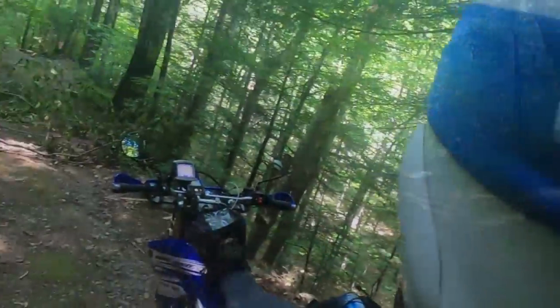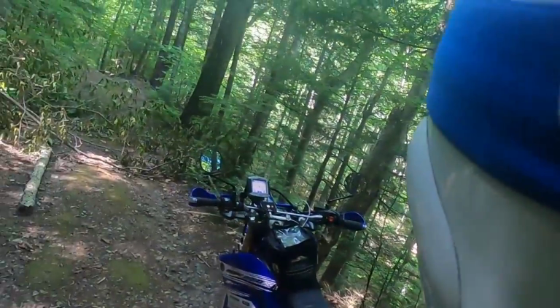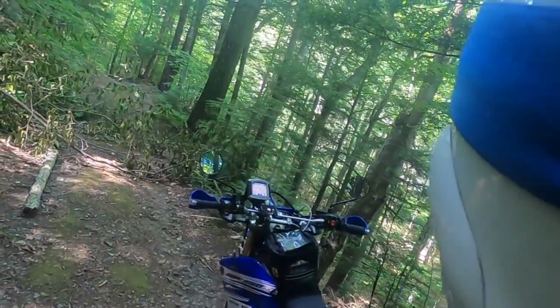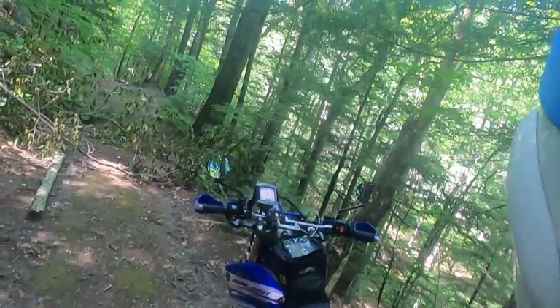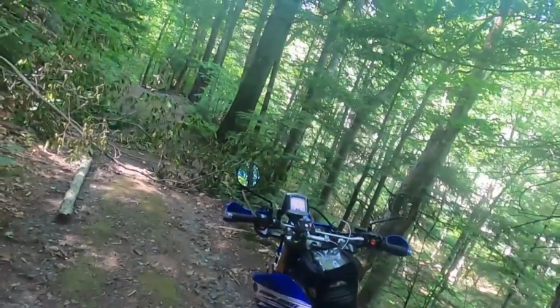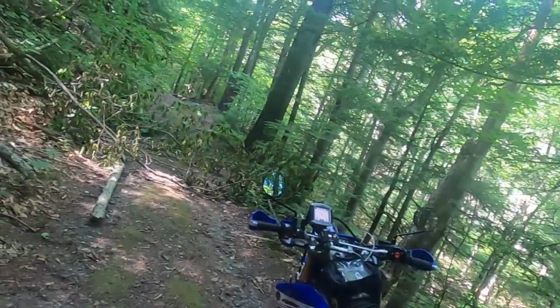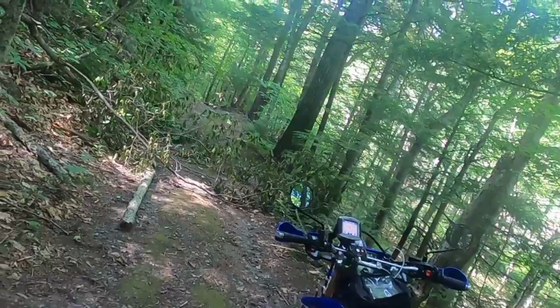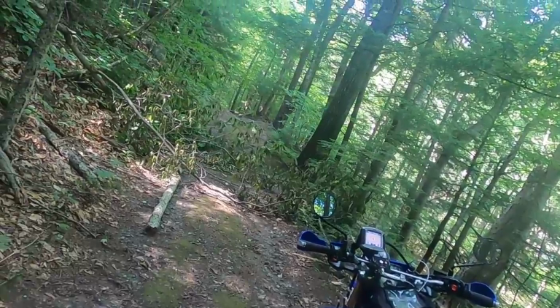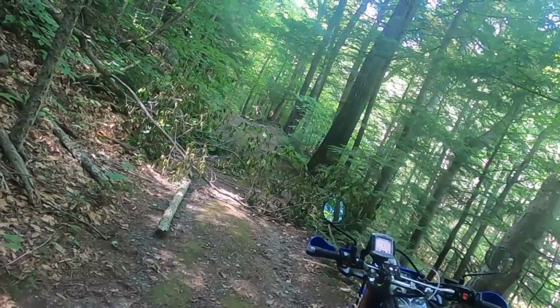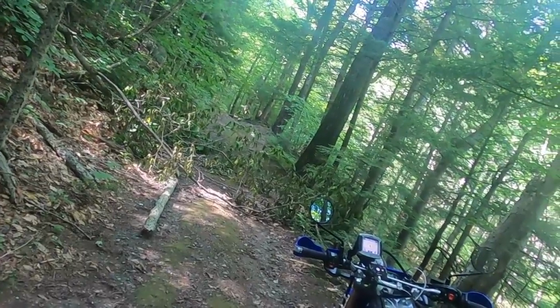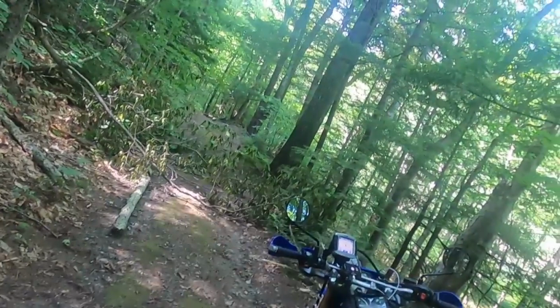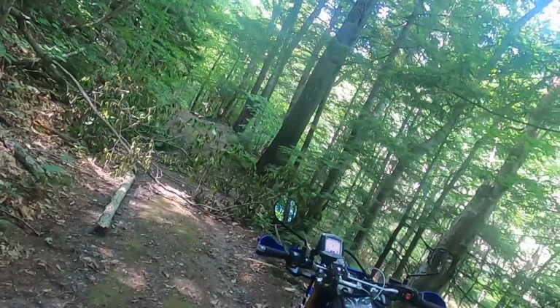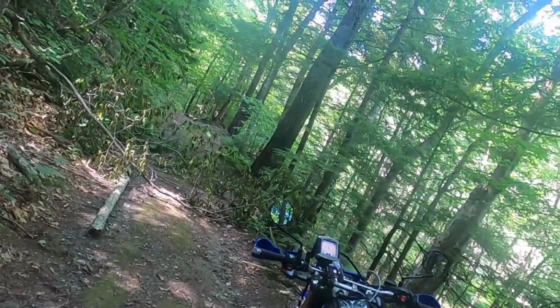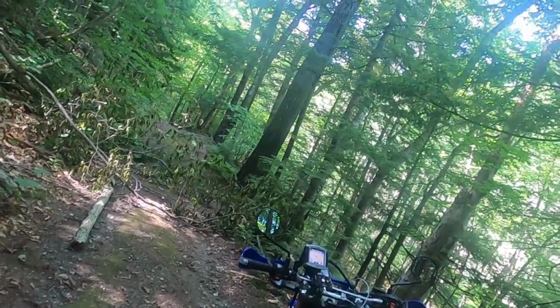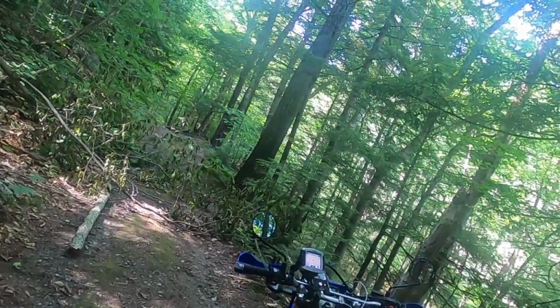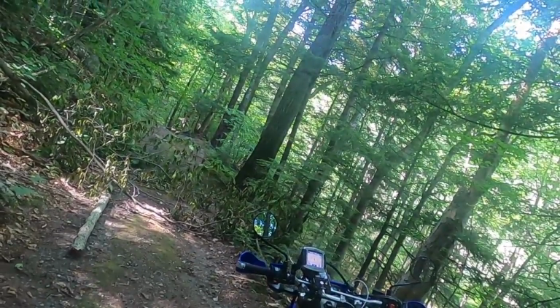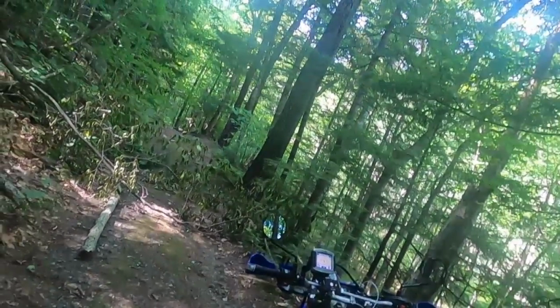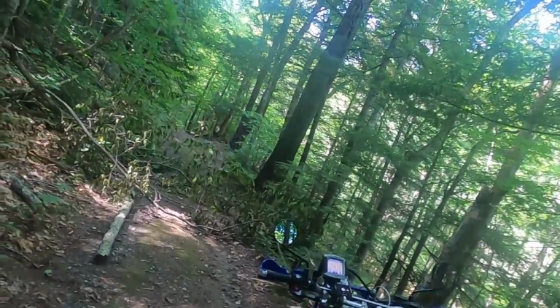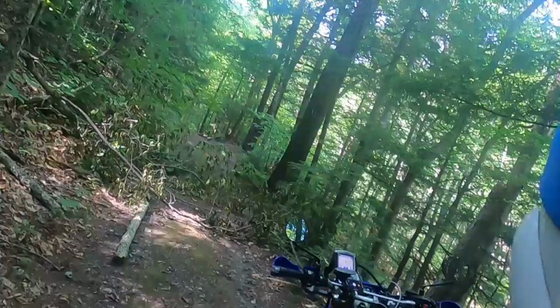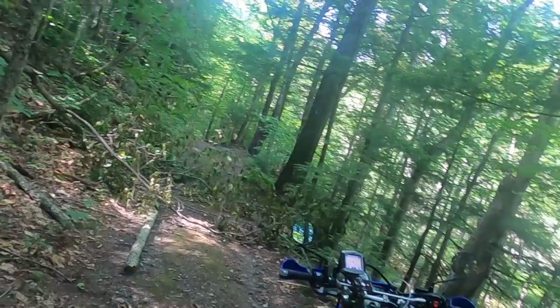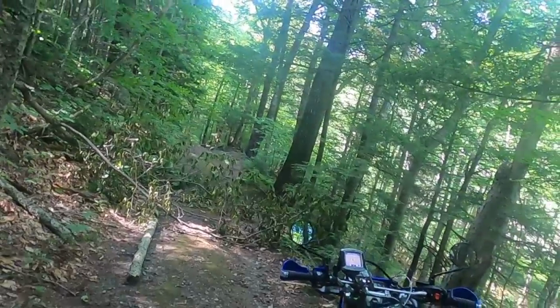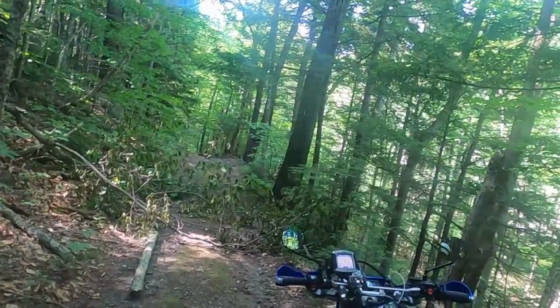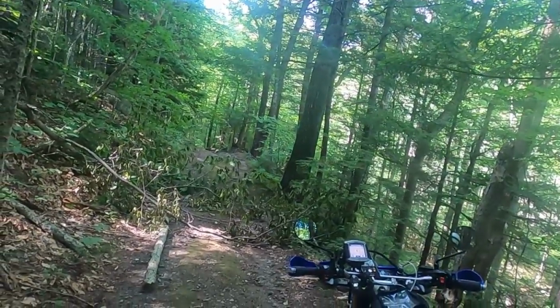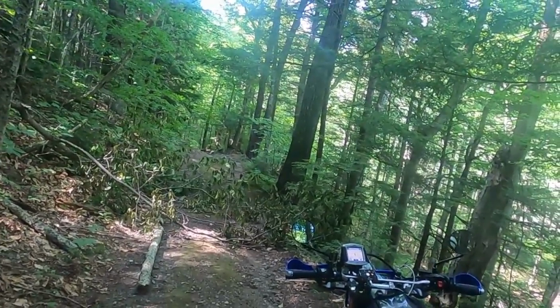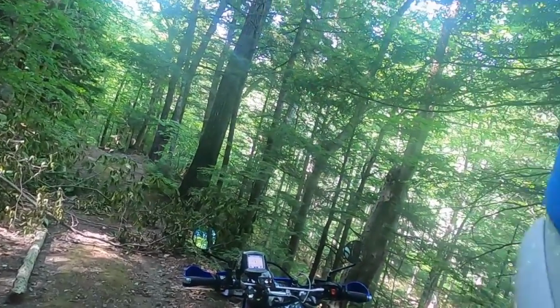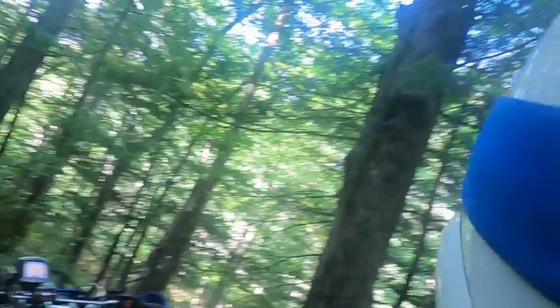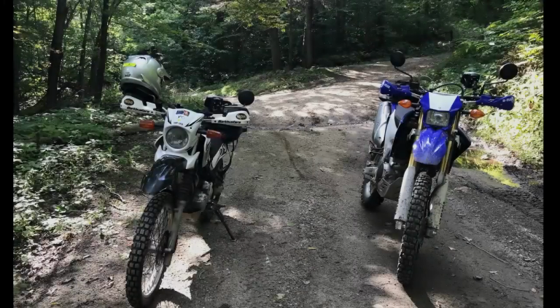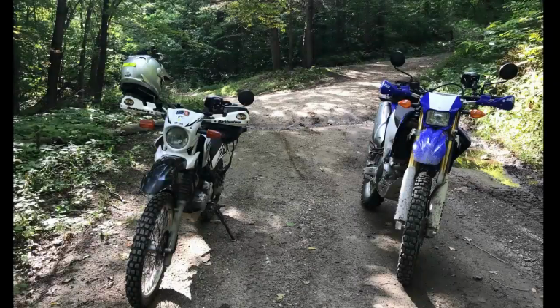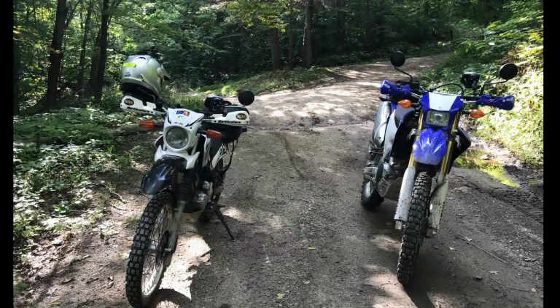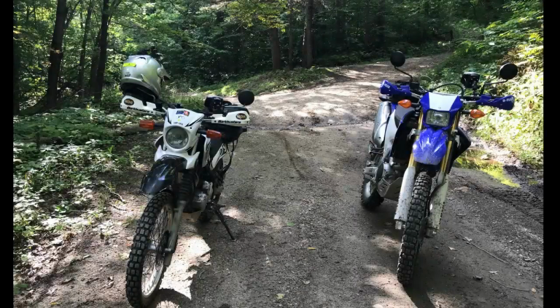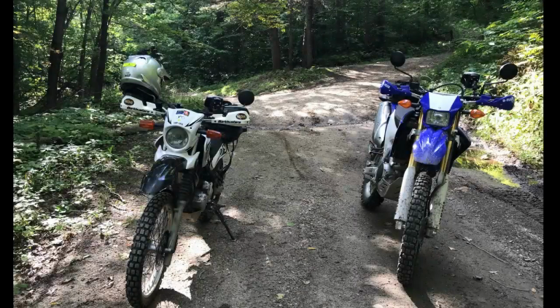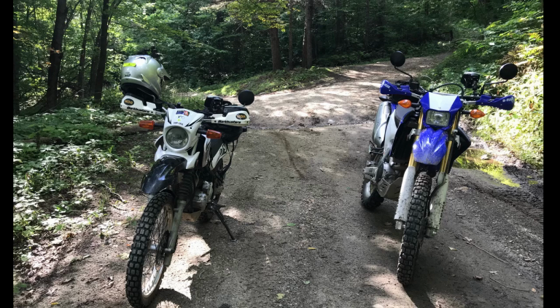After we finished the hardest sections, we had to deal with a tree that blocked the trail. Victoria brought along a saw and we made short work of it. Thanks for watching — let us know if you have any questions about either the WR or the XT250. We'll link some of our videos here at the end.